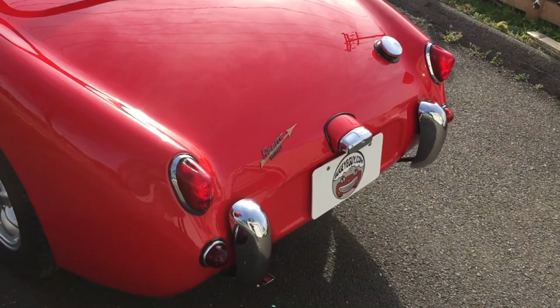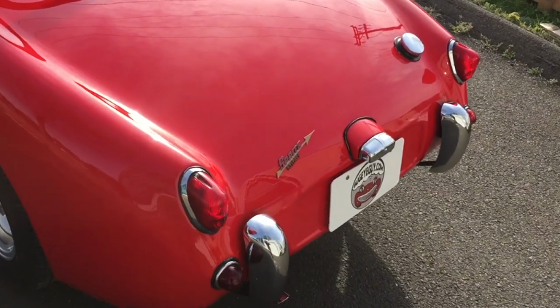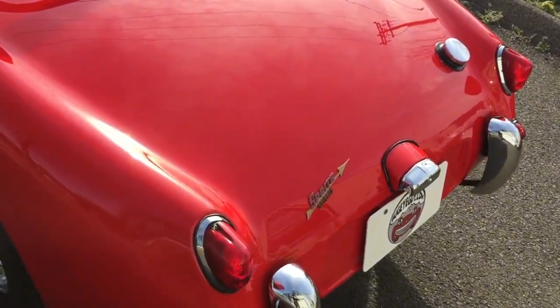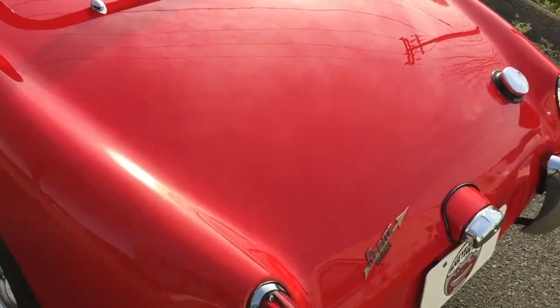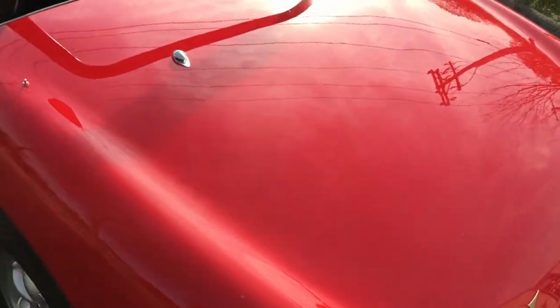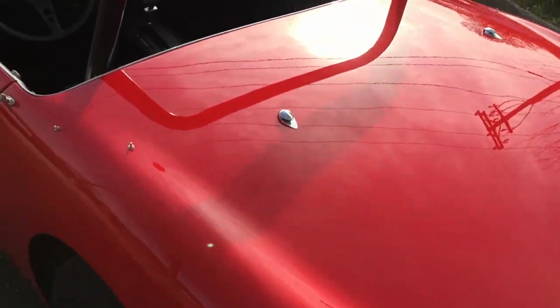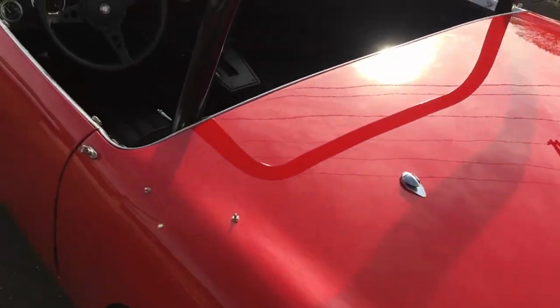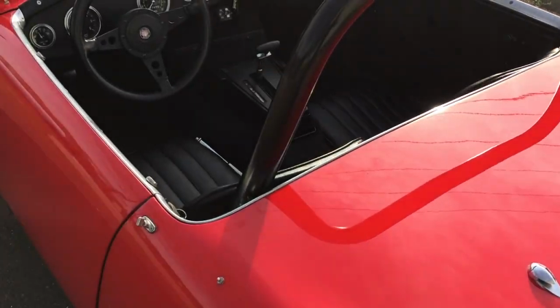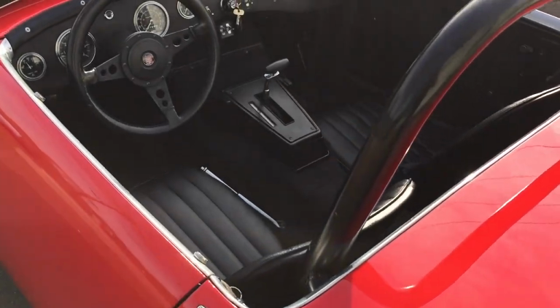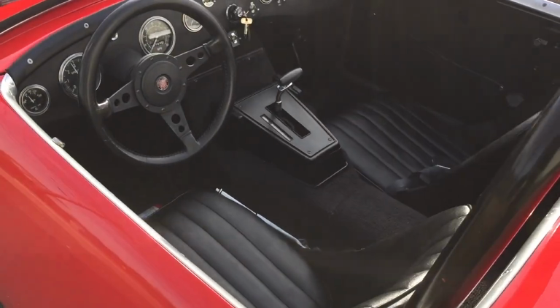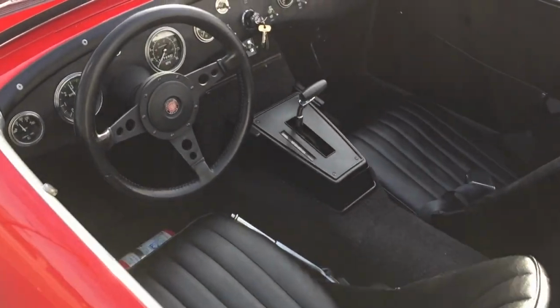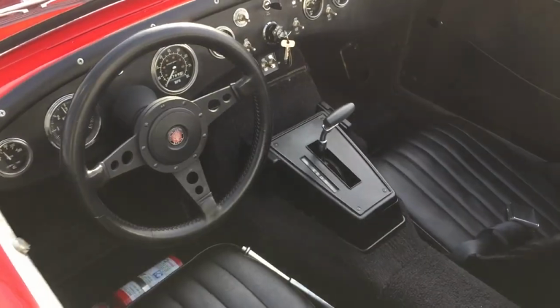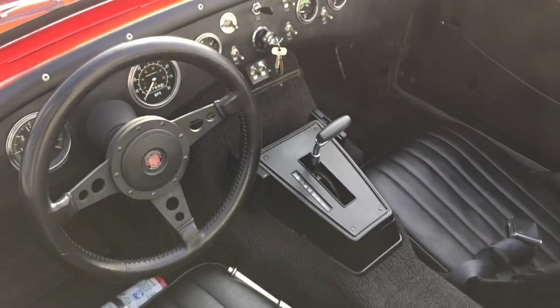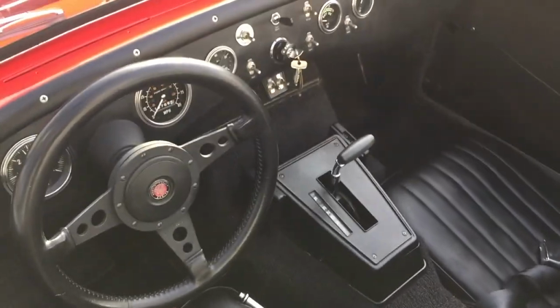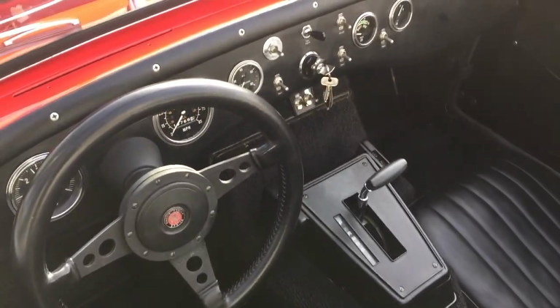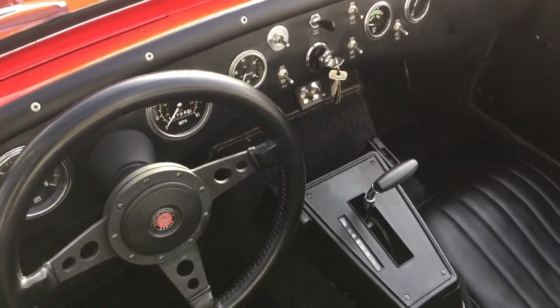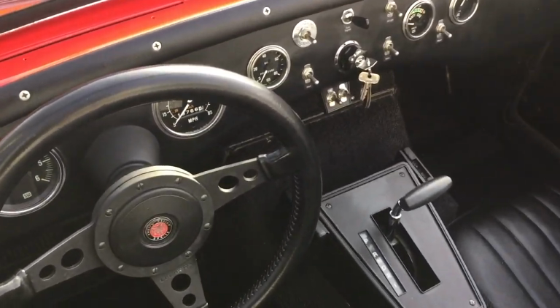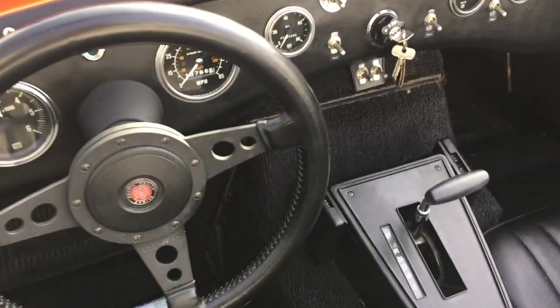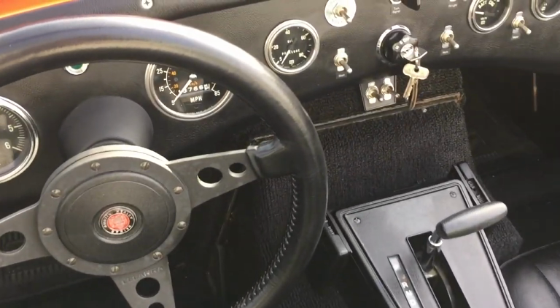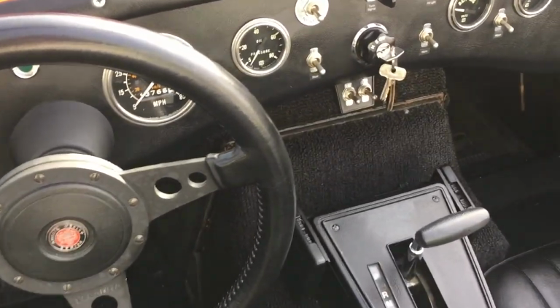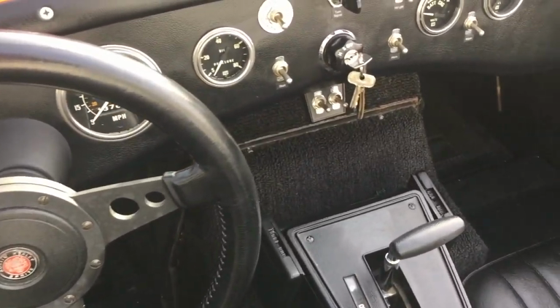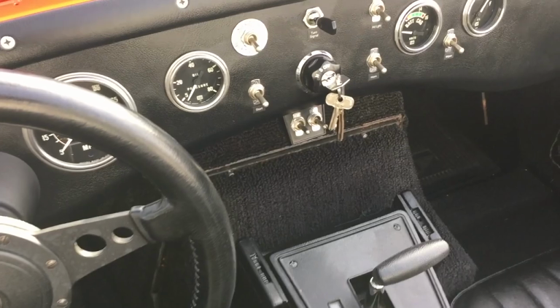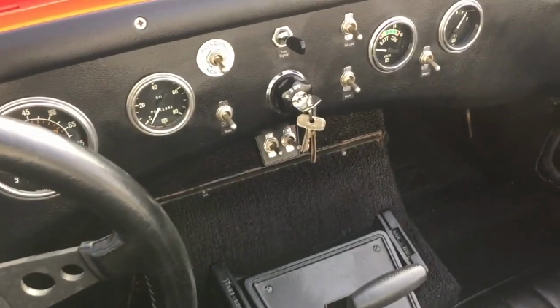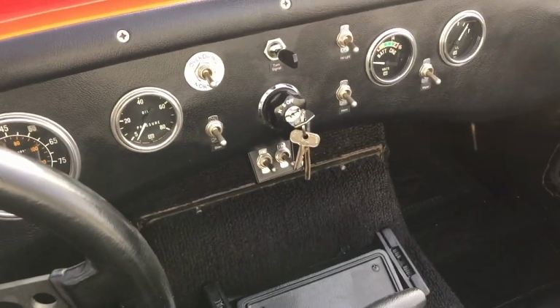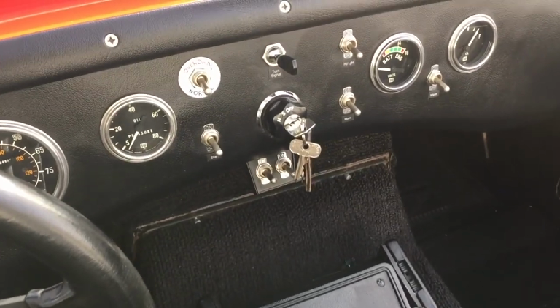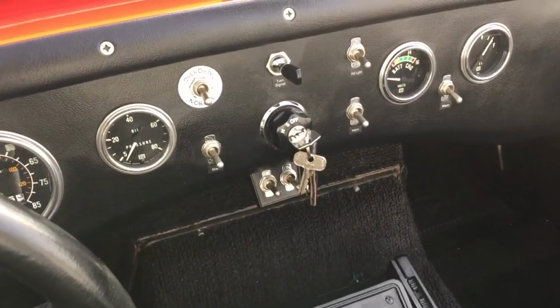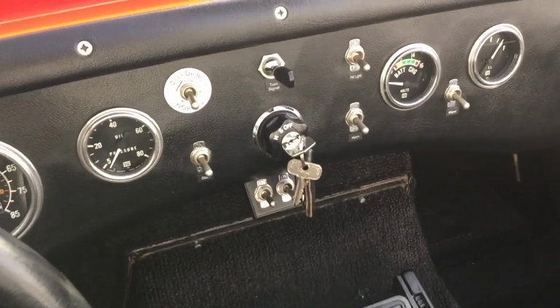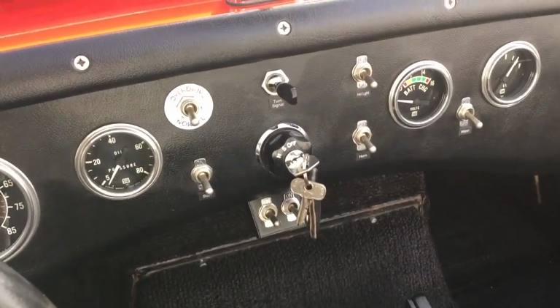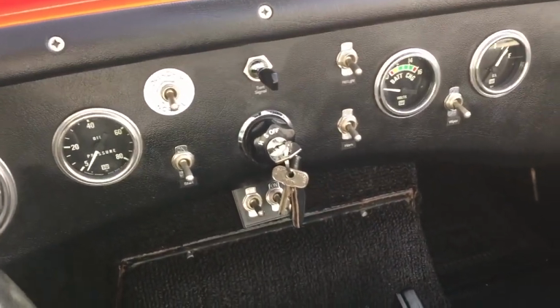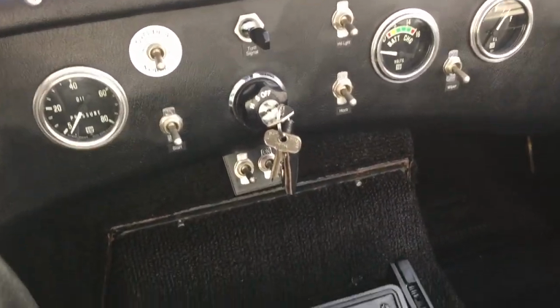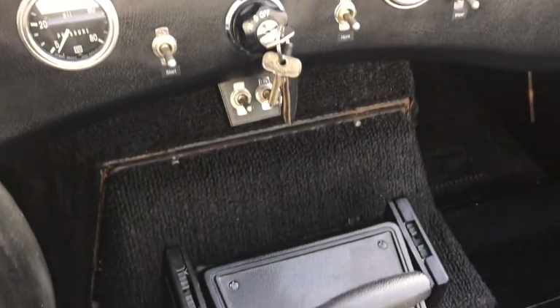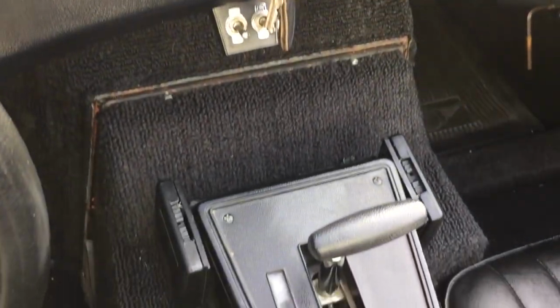I want to give you a short tour of this automatic bug-eye. It's a real delight for us to have one of these because we periodically get calls from people looking for an automatic transmission. Of course, it's very rare to find a bug-eye that's set up that way.